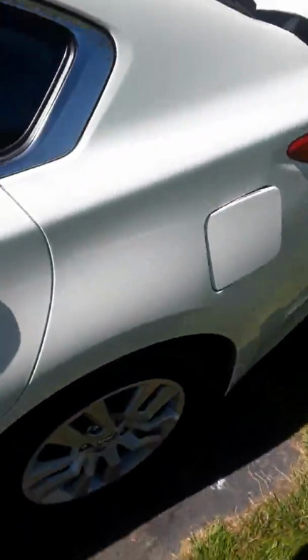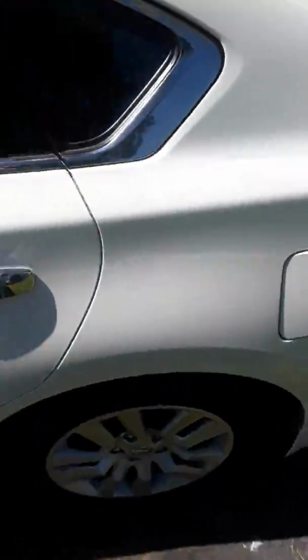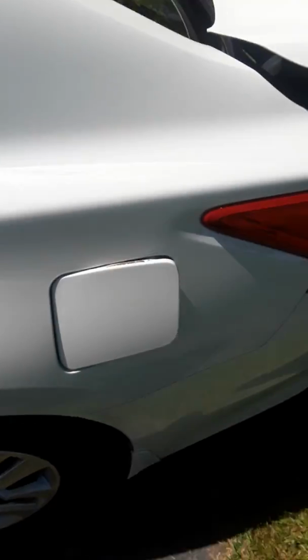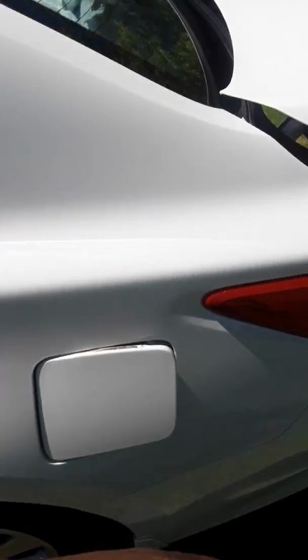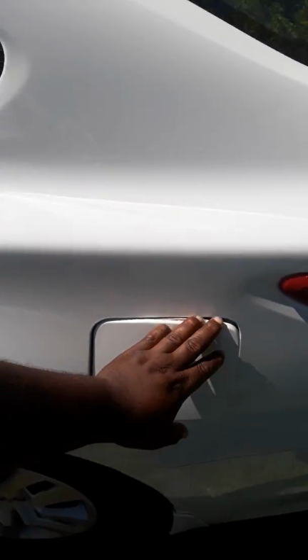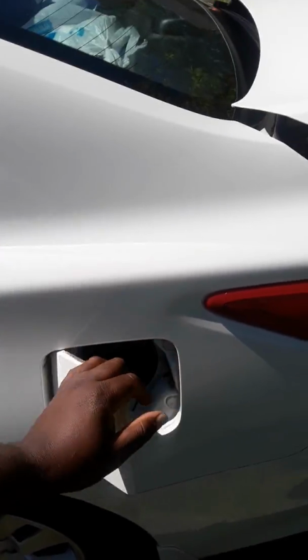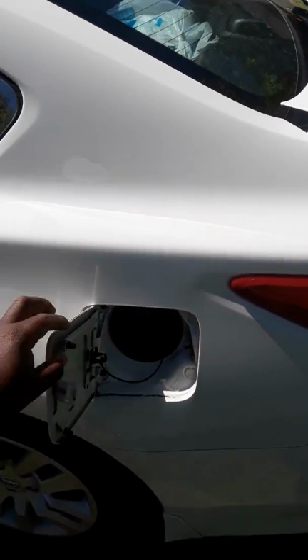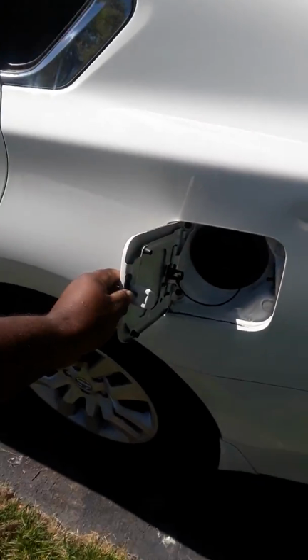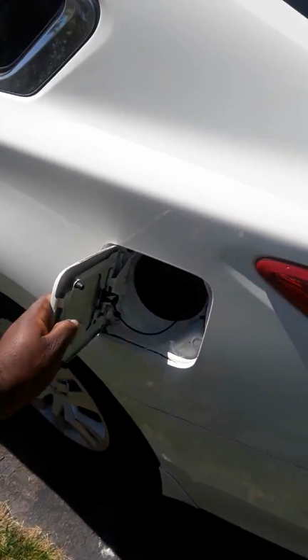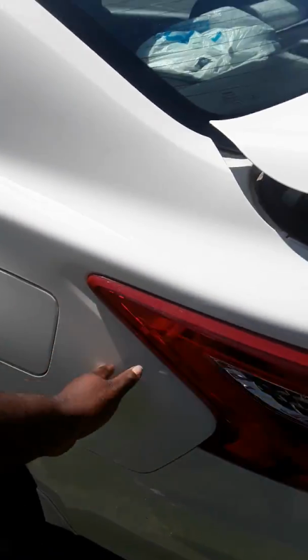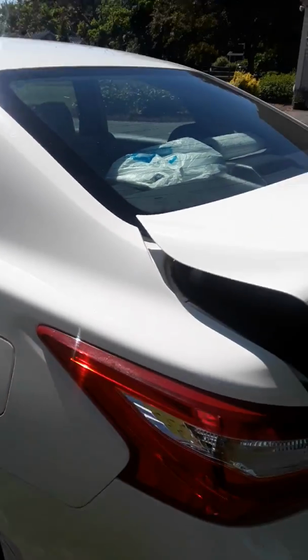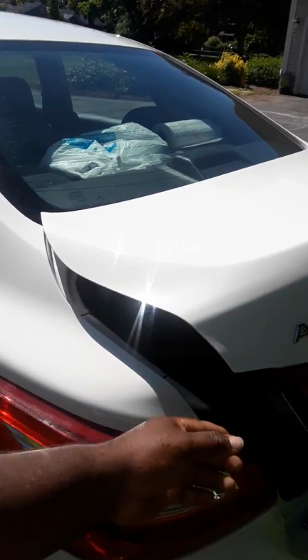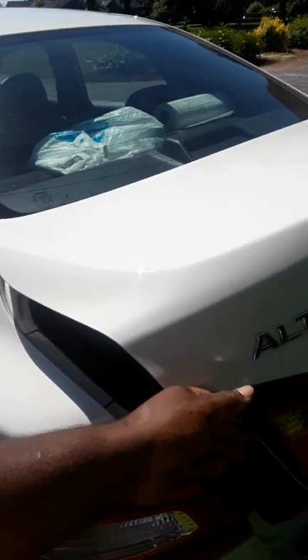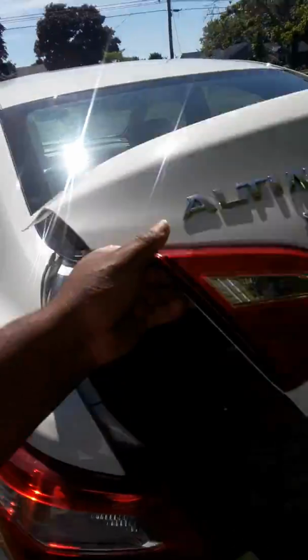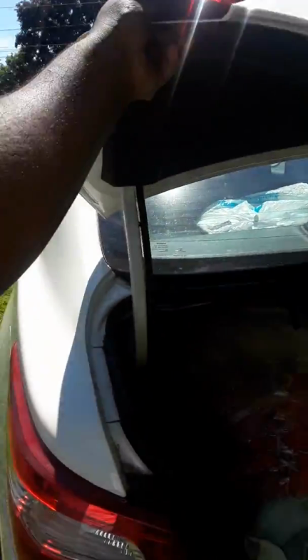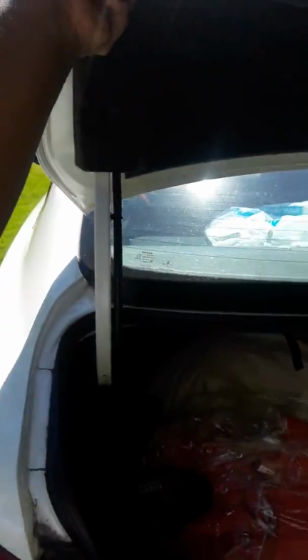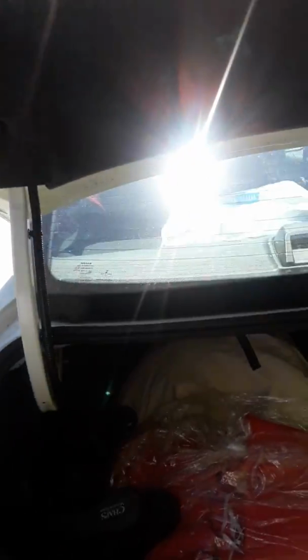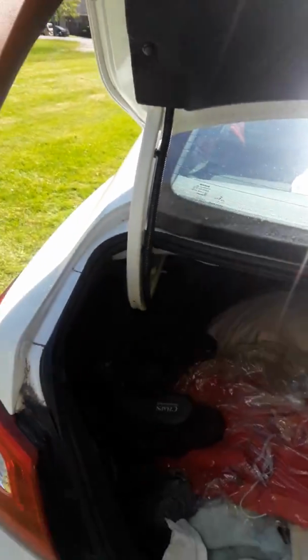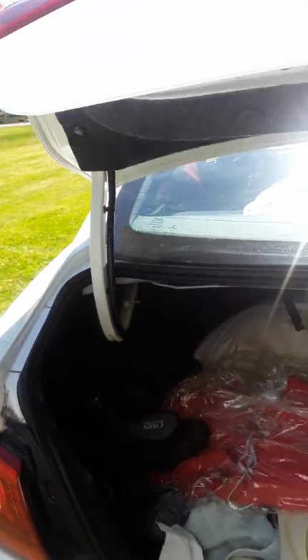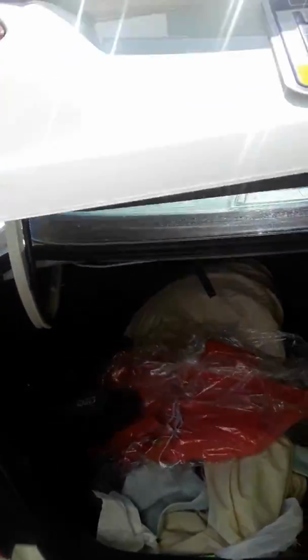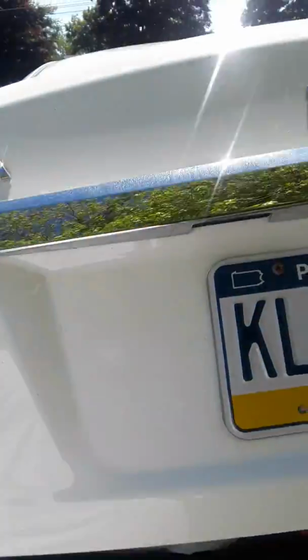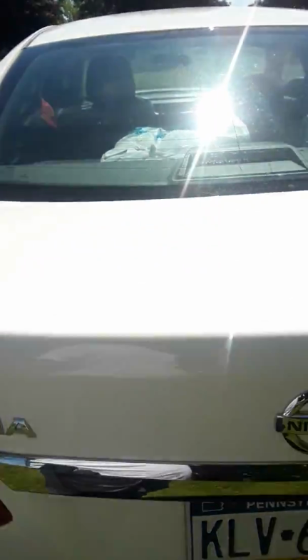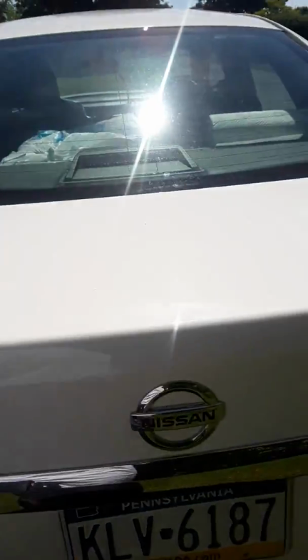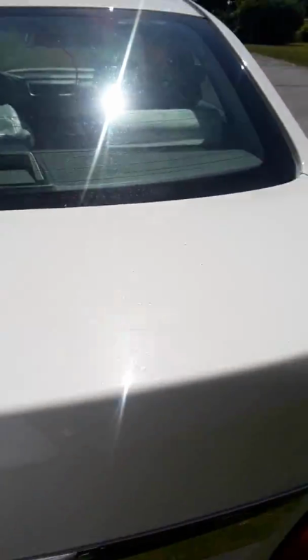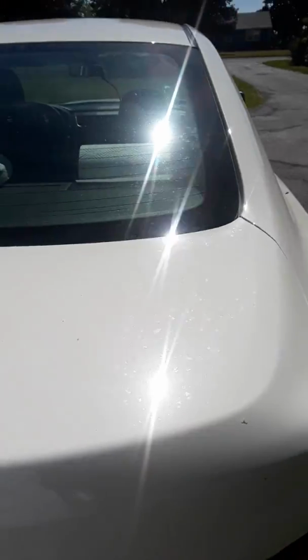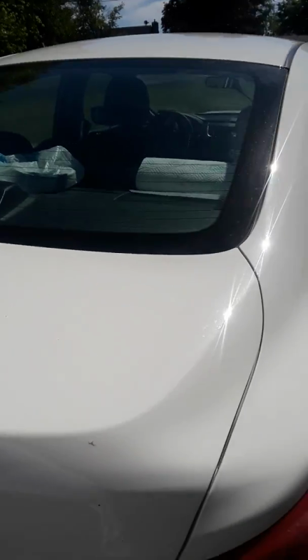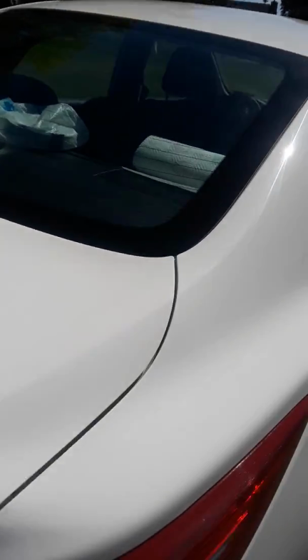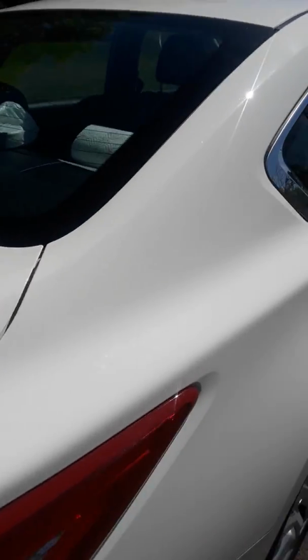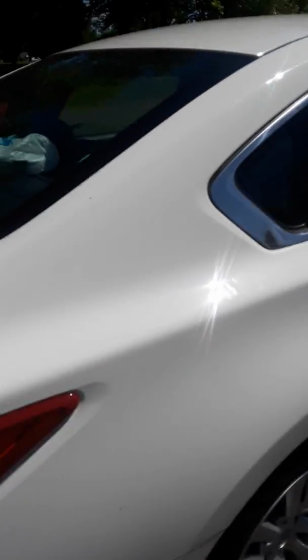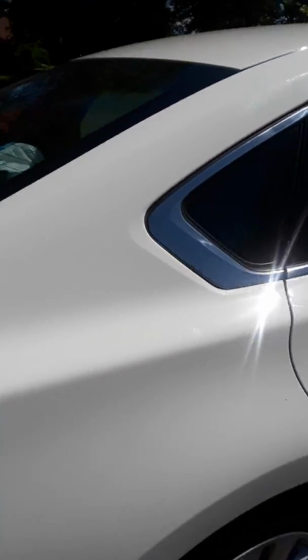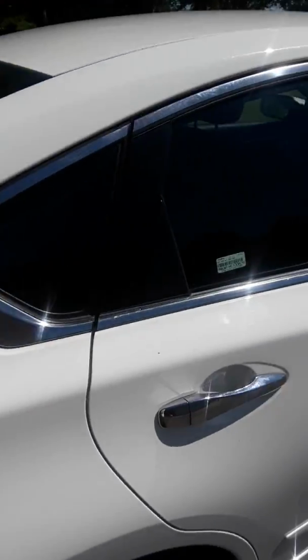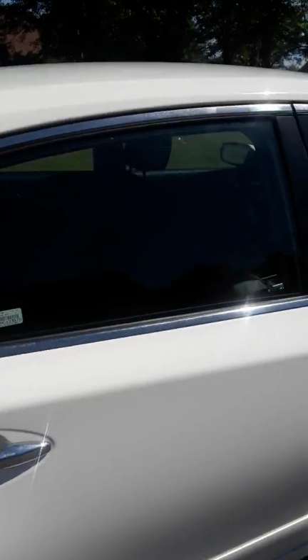Gas tank is on the left-hand side. Standard trunk space — nothing special. Let's see what's underneath this hood.